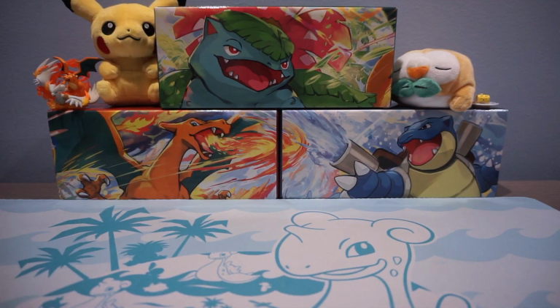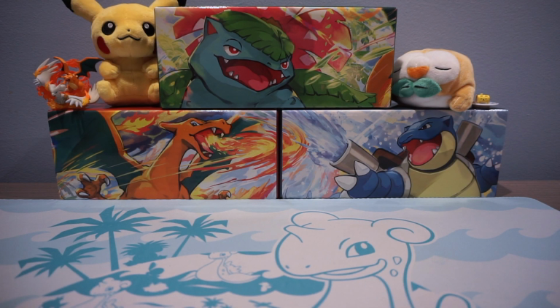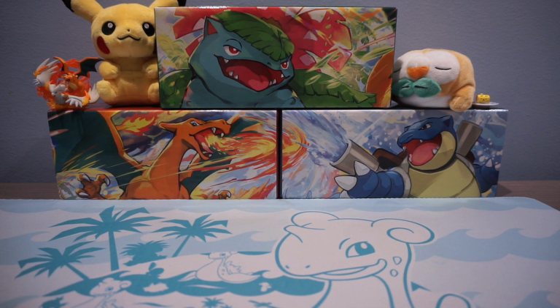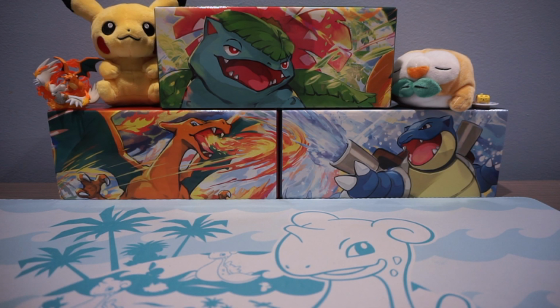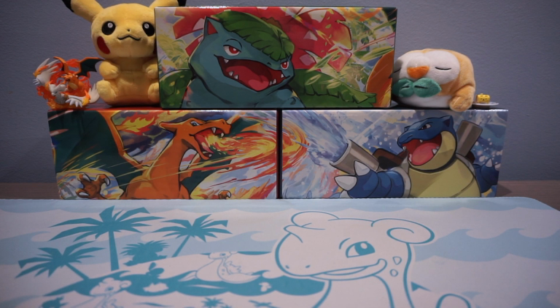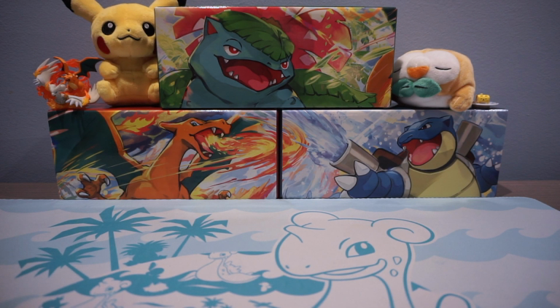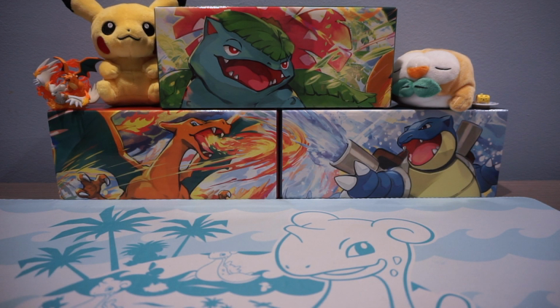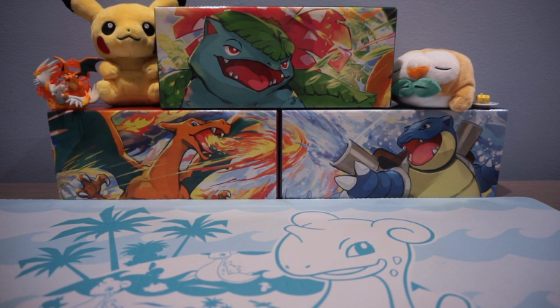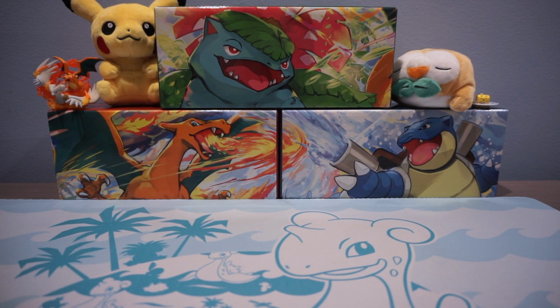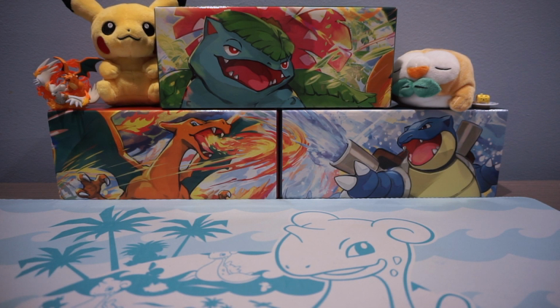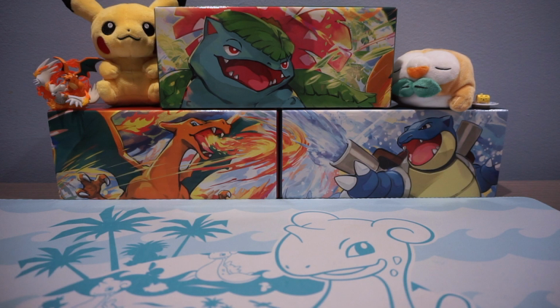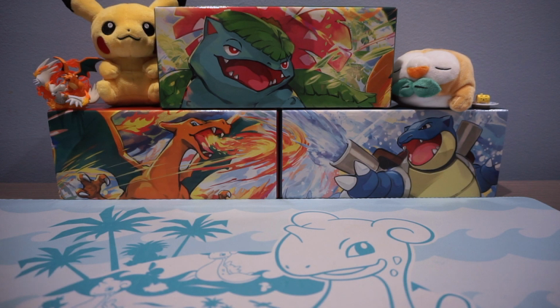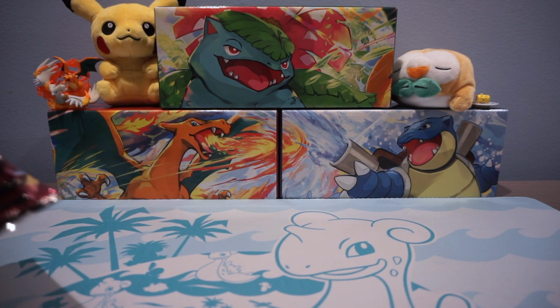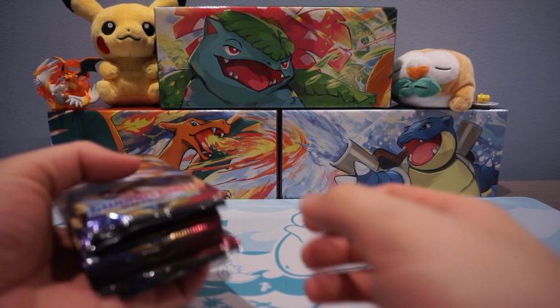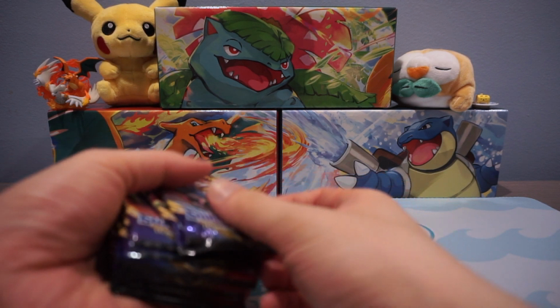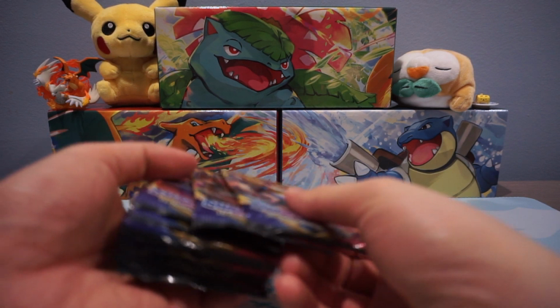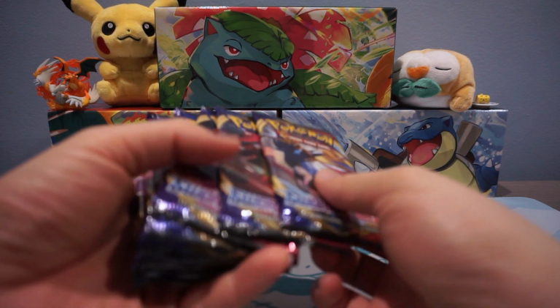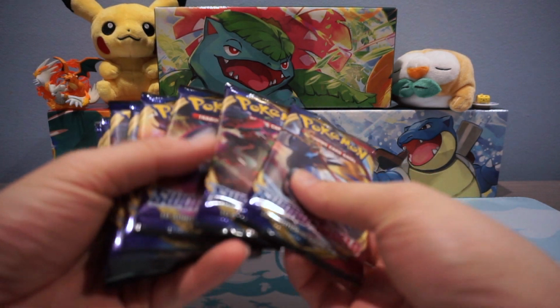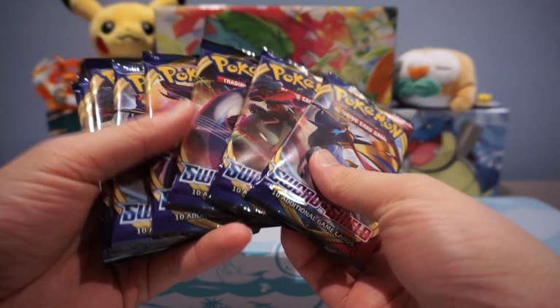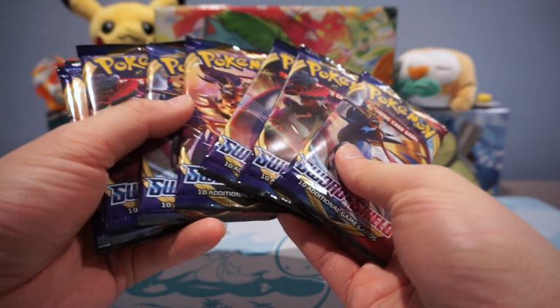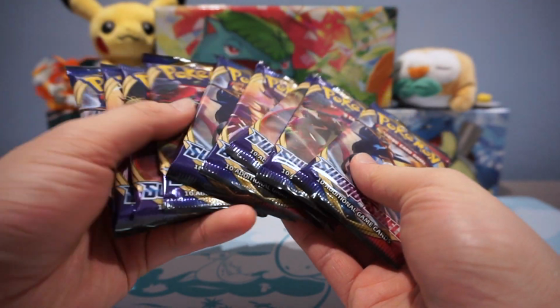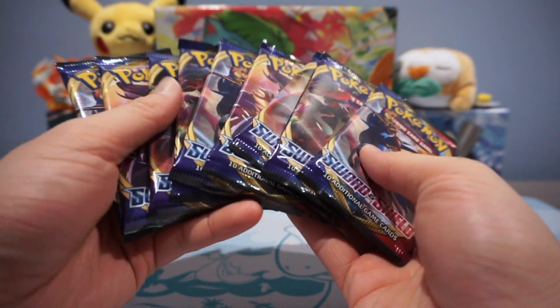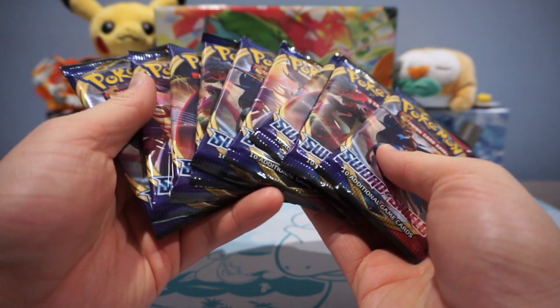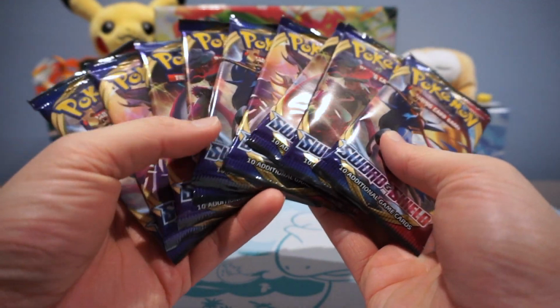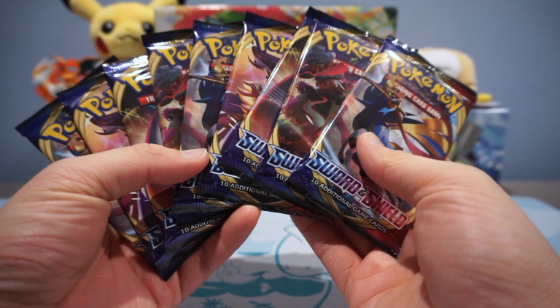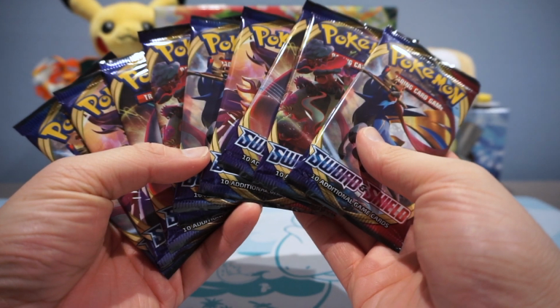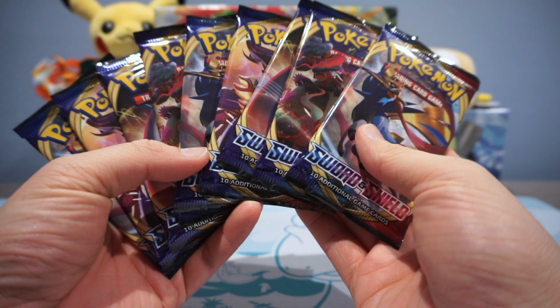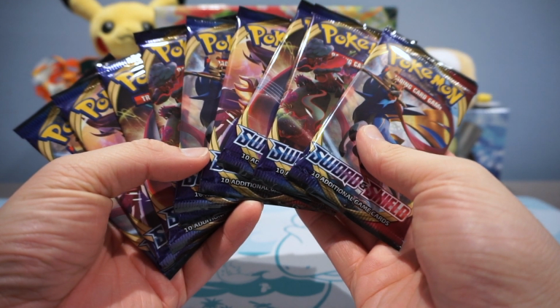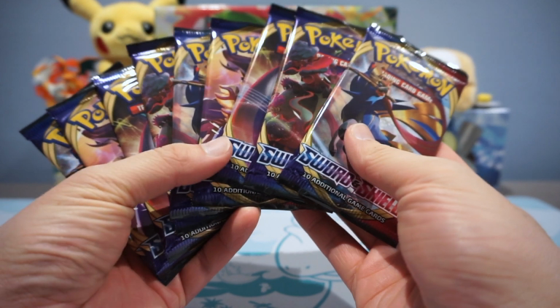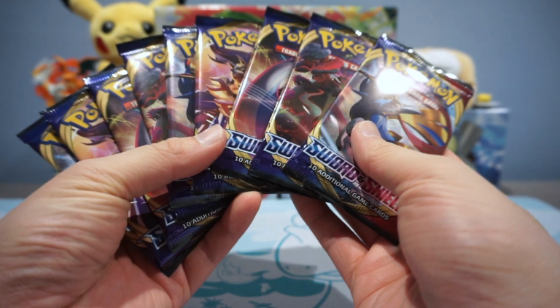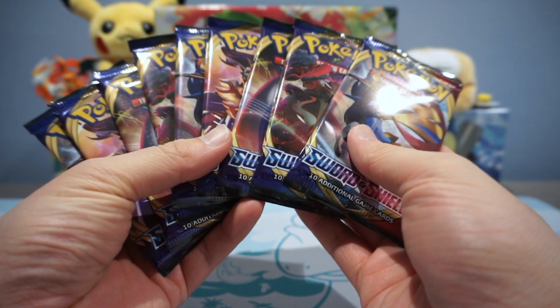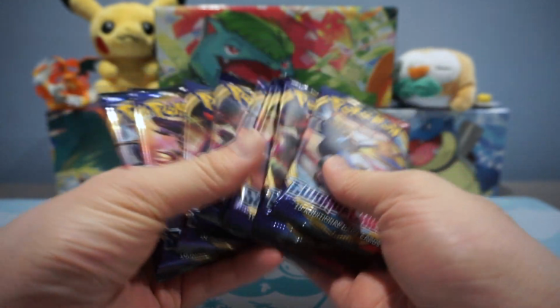Hey, what's up guys? Welcome back to another episode of Mix and Match Monday. Today we're opening 9 glorious packs of Sword and Shield.